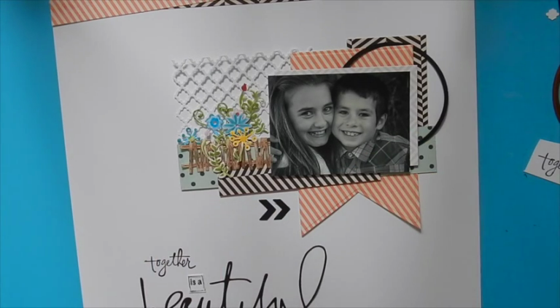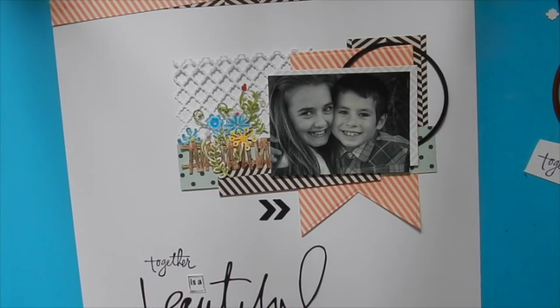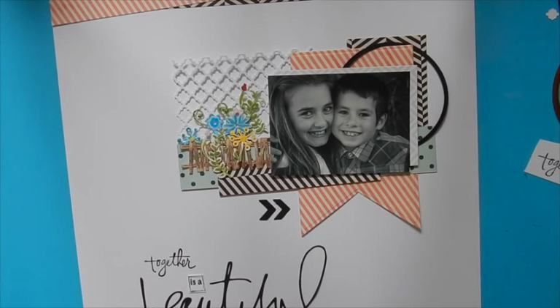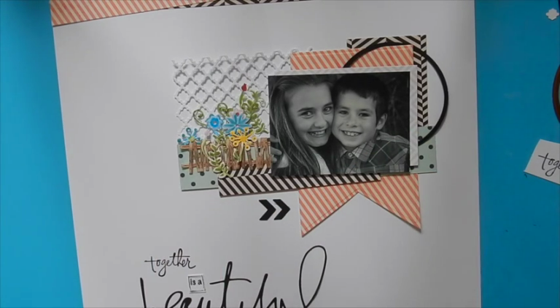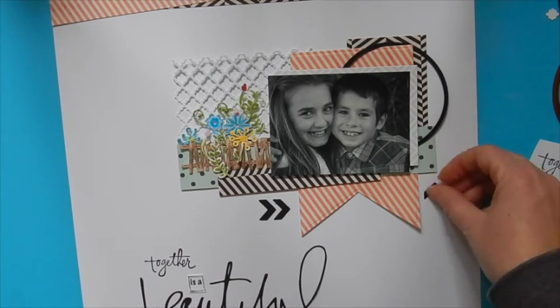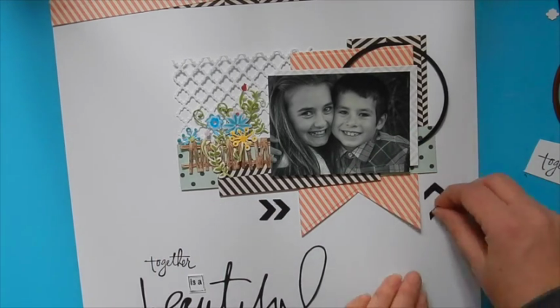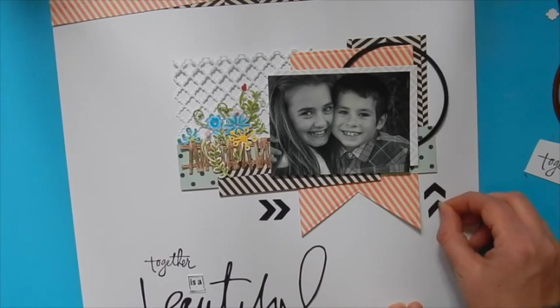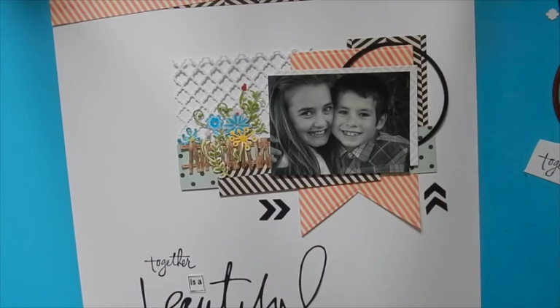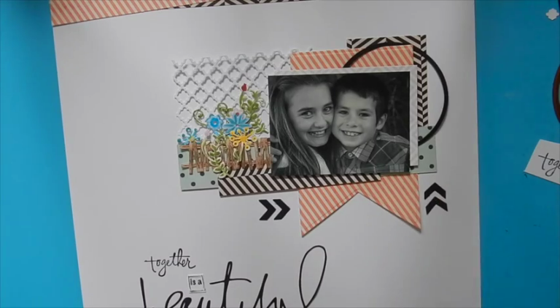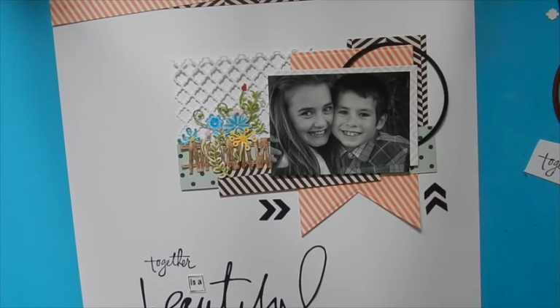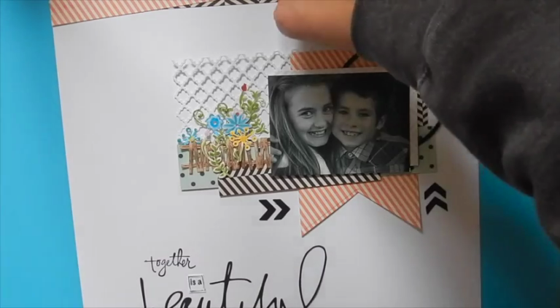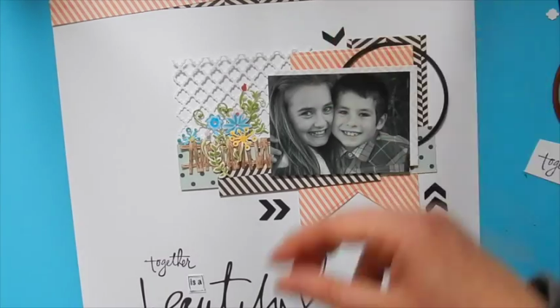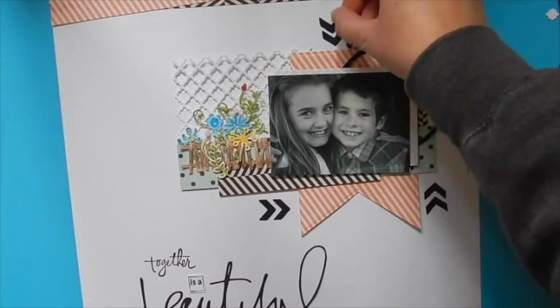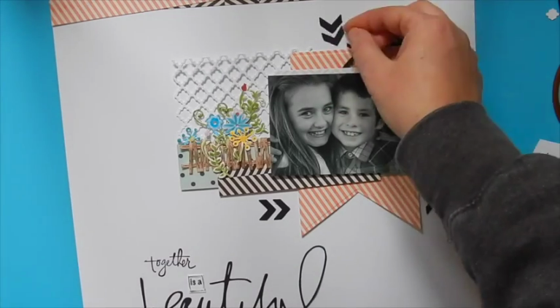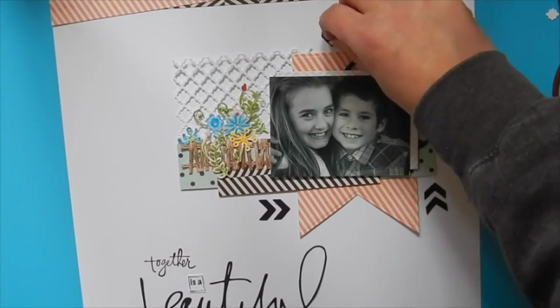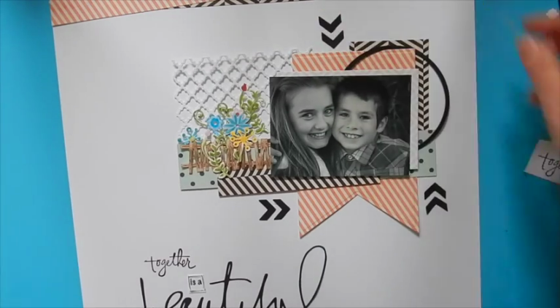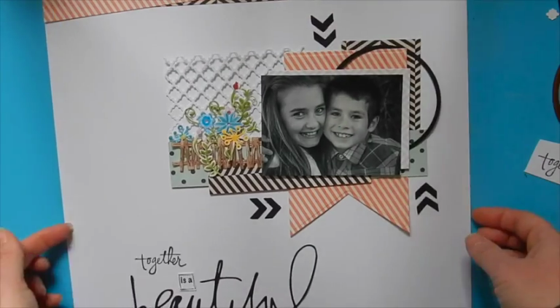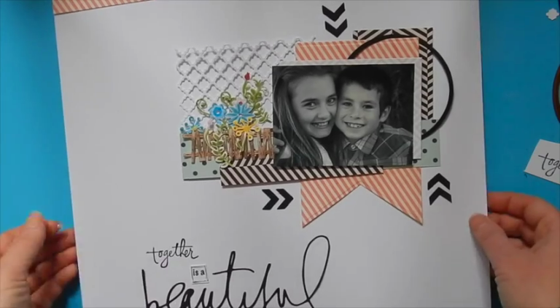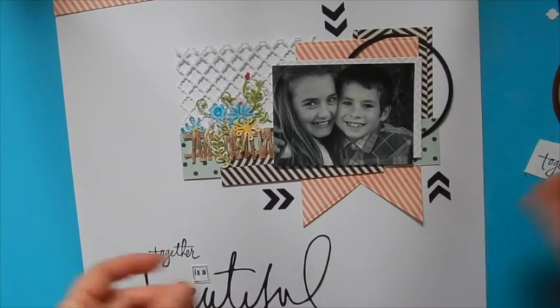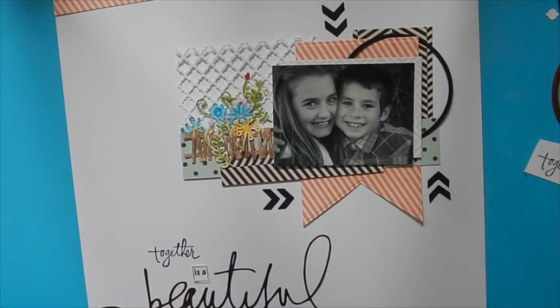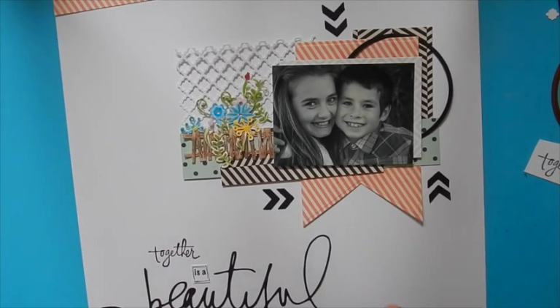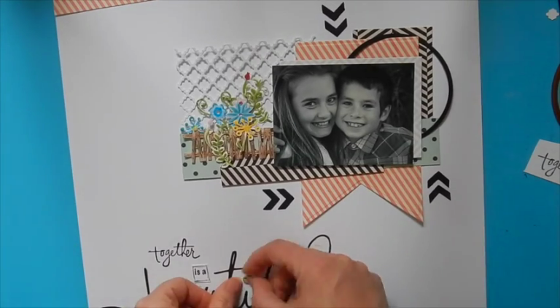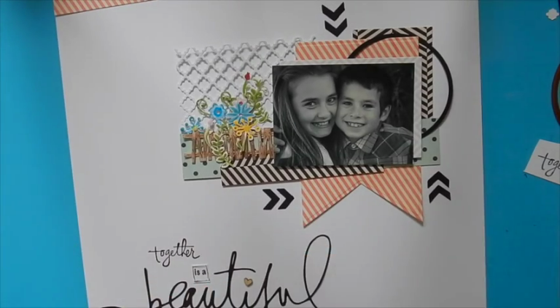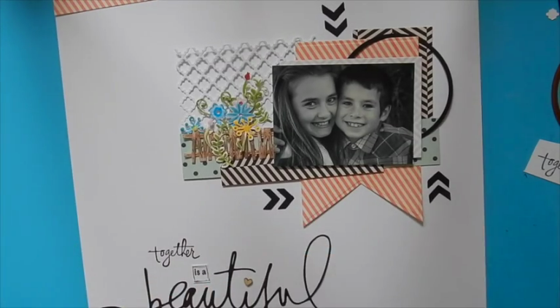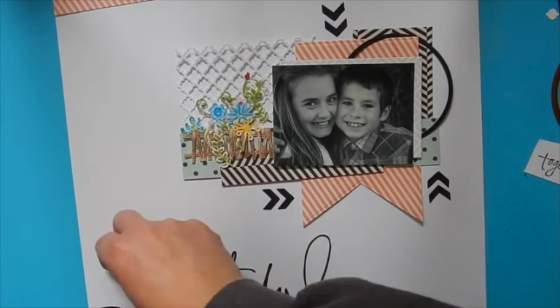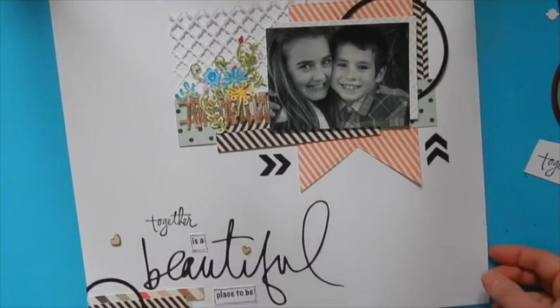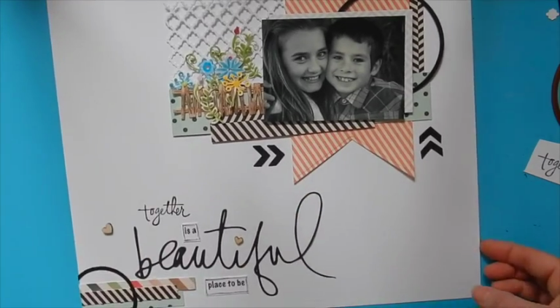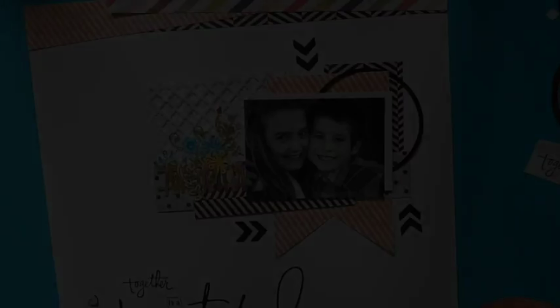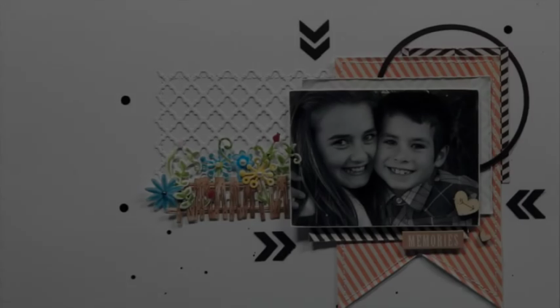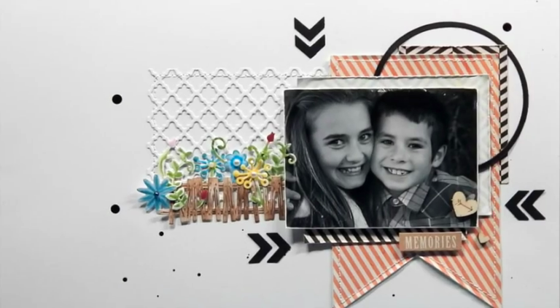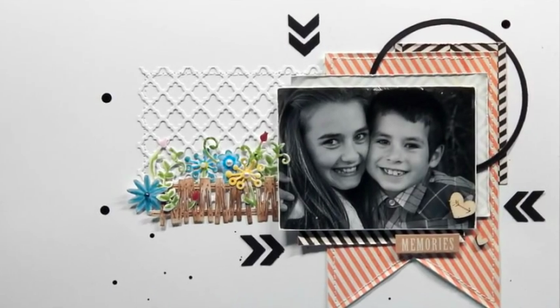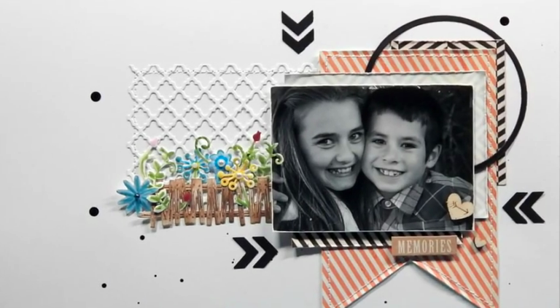Thanks so much for joining me for today's tutorial. For more project ideas be sure that you're following the Spellbinders Paper Arts YouTube channel. Leave any questions or comments in the space provided below and we'll be sure to get back to you. Thanks again for watching and have a great day!